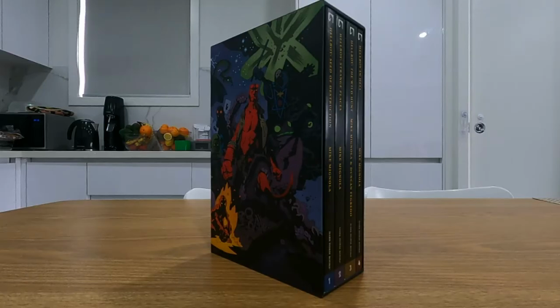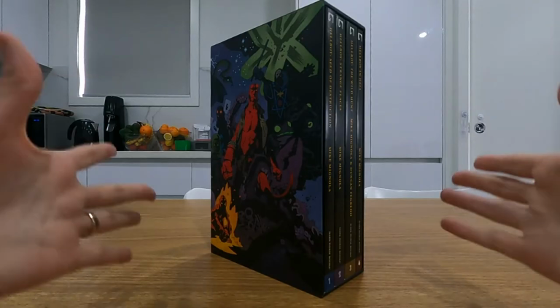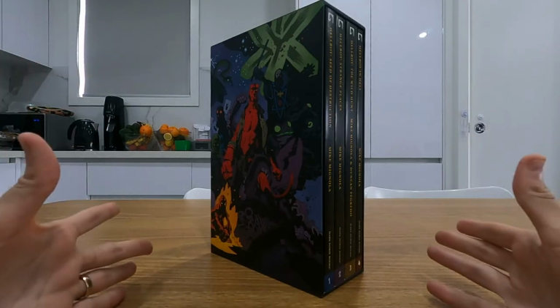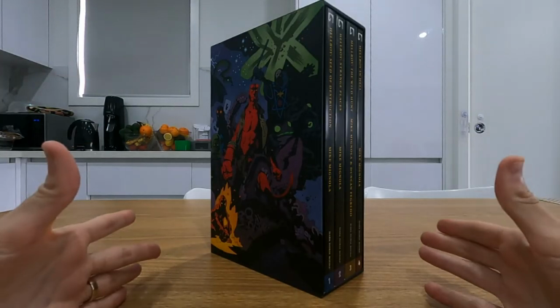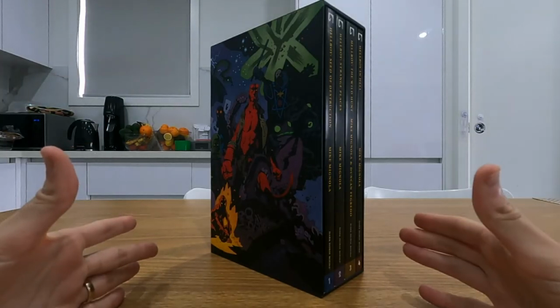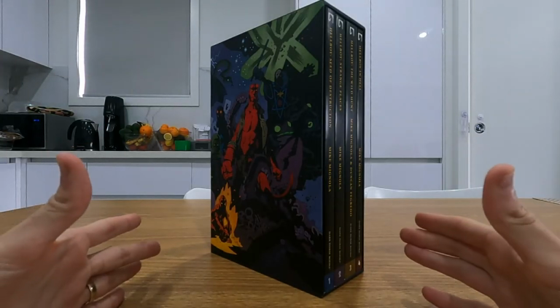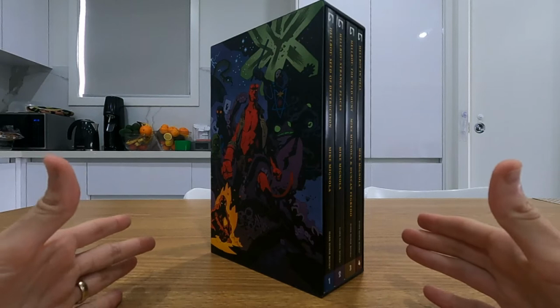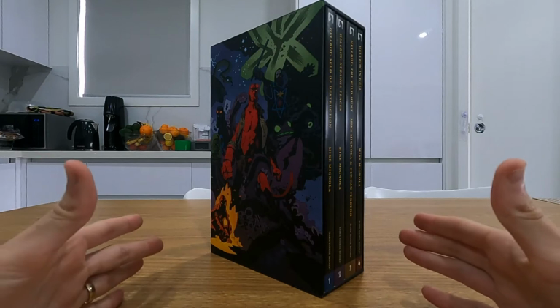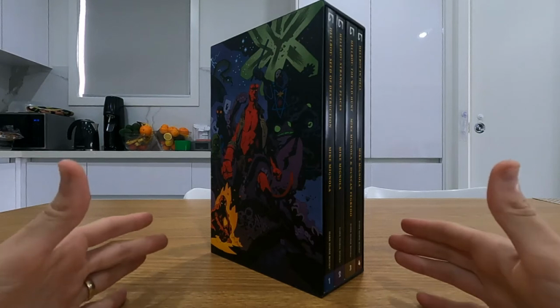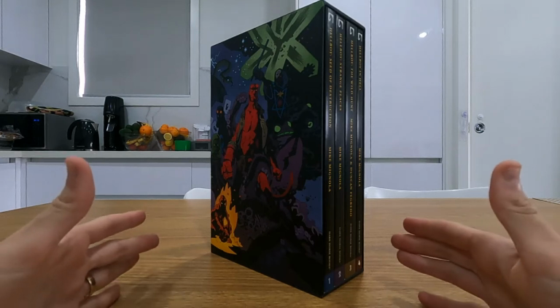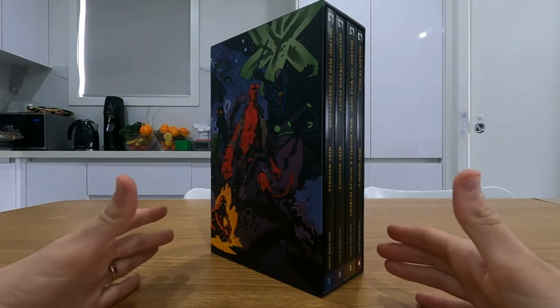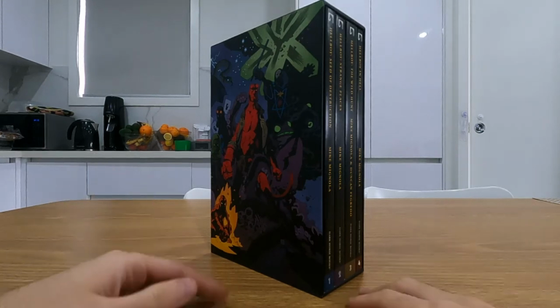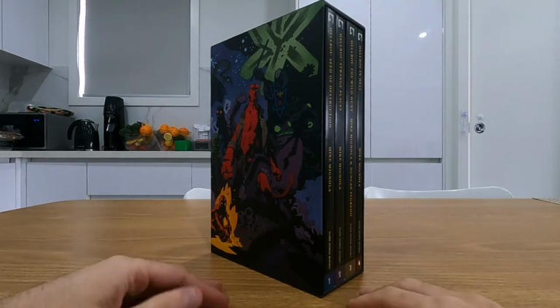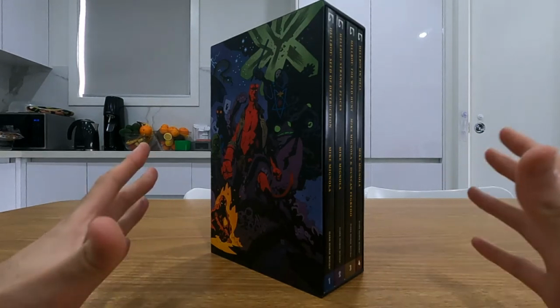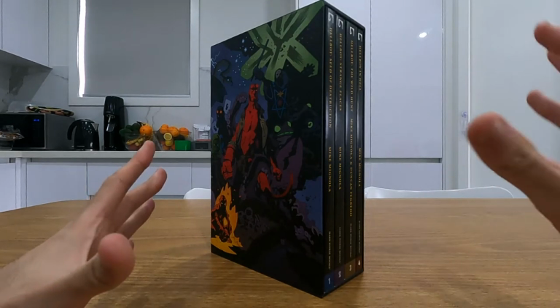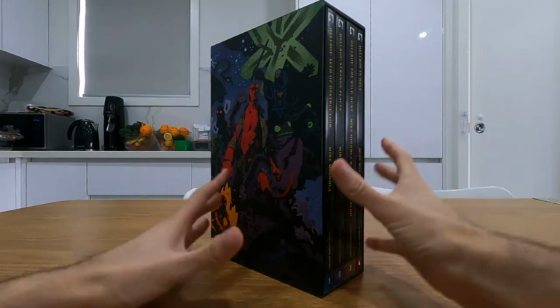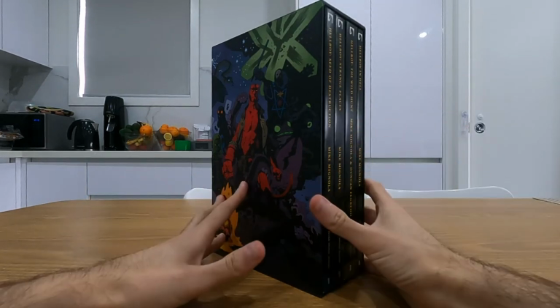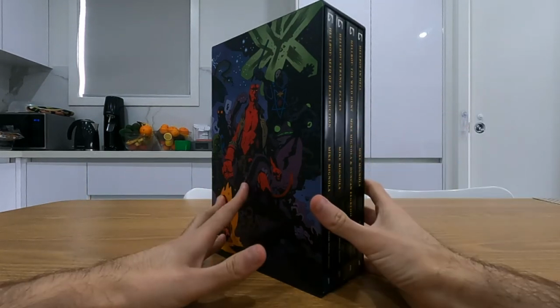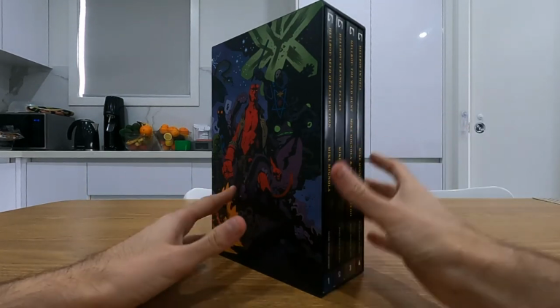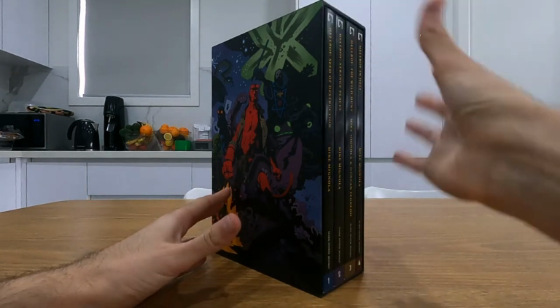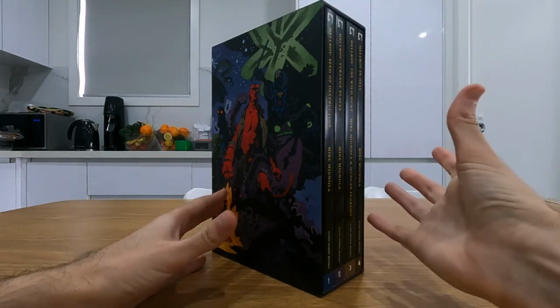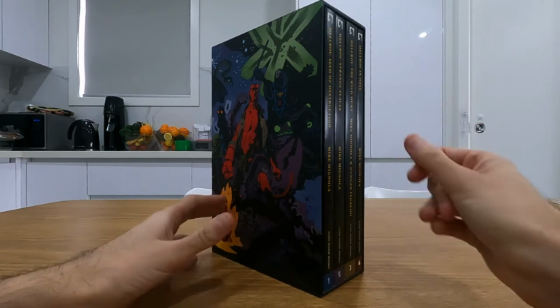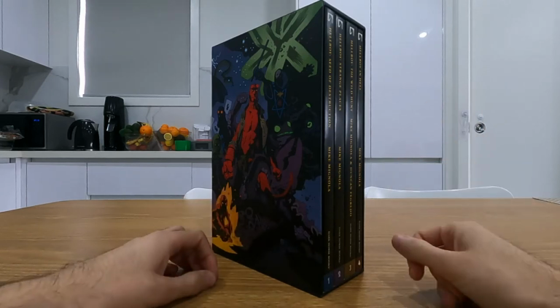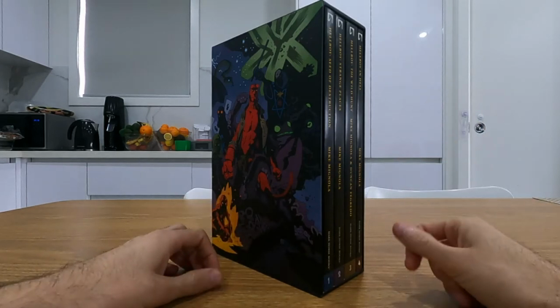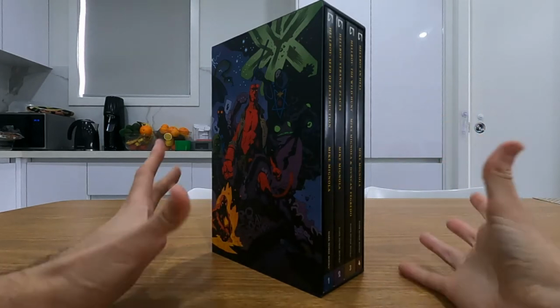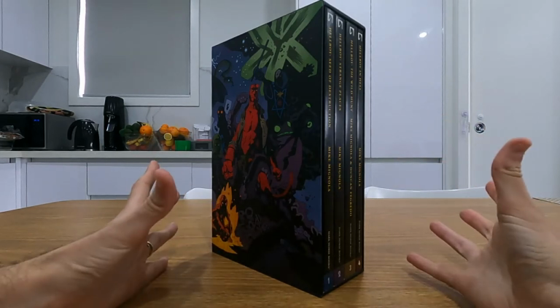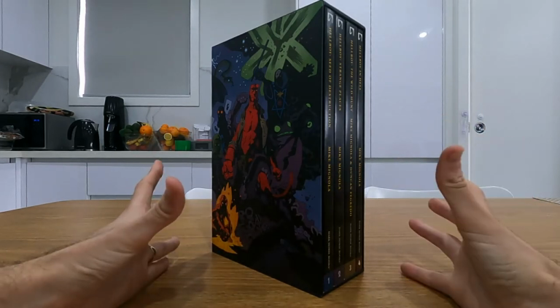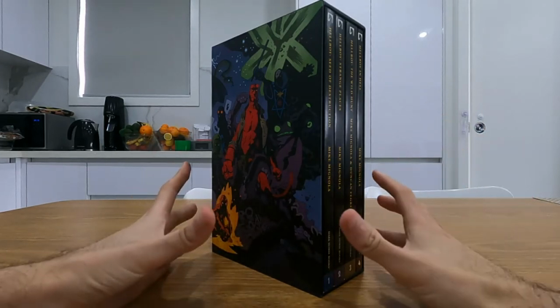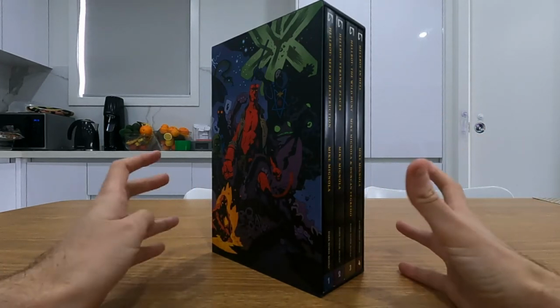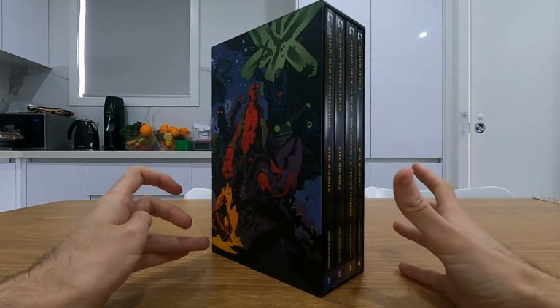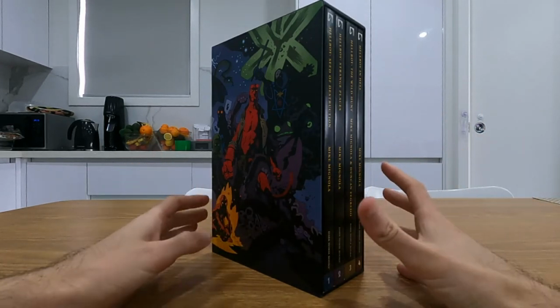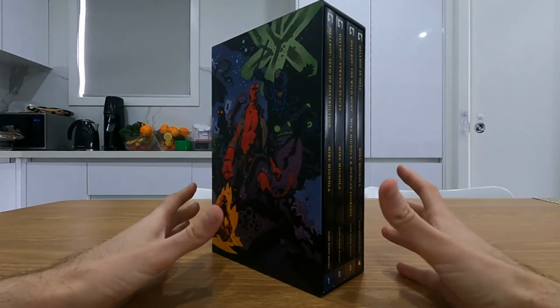Welcome to a quick sharp review of the Hellboy omnibus box set. I'm going to be going over the structure of the box set, a quick review of the series, and then lastly some music that I liked listening to while reading it.